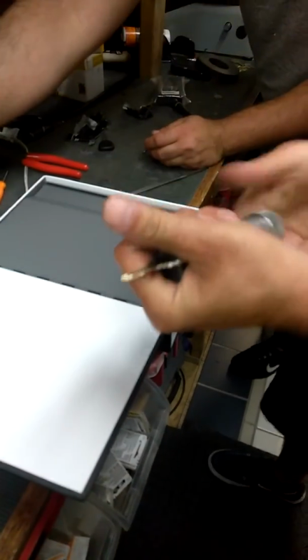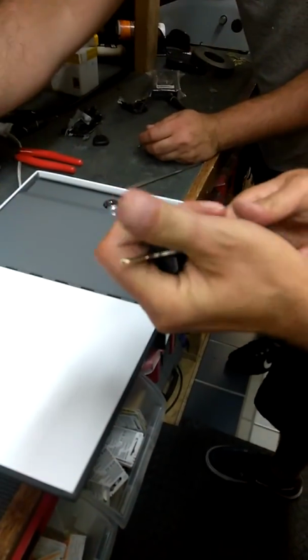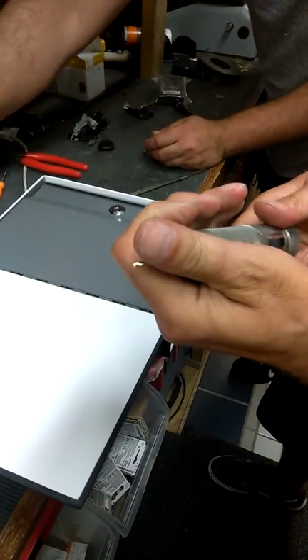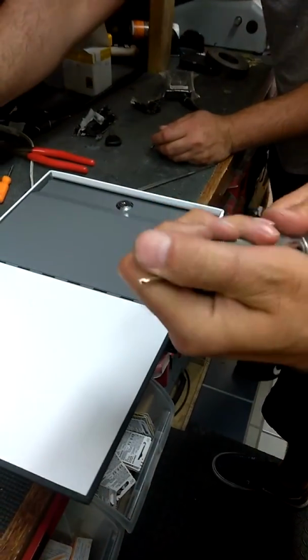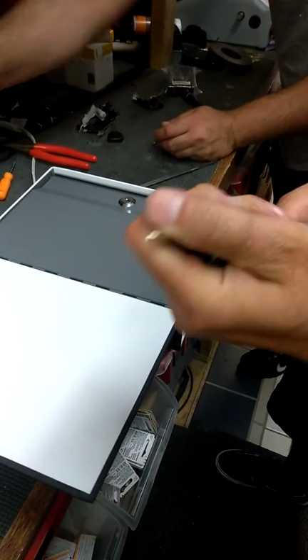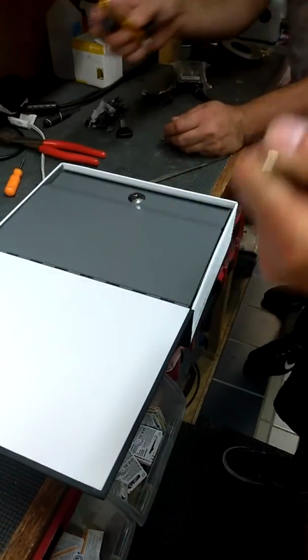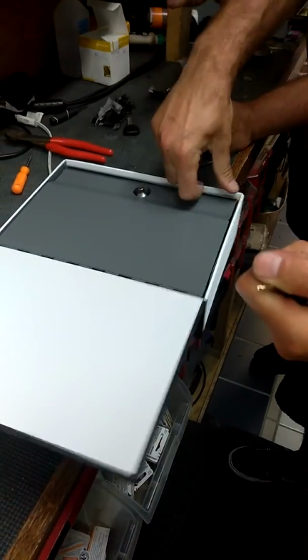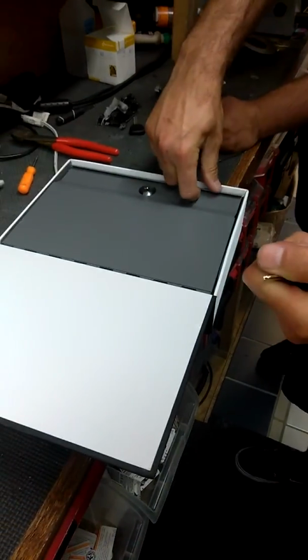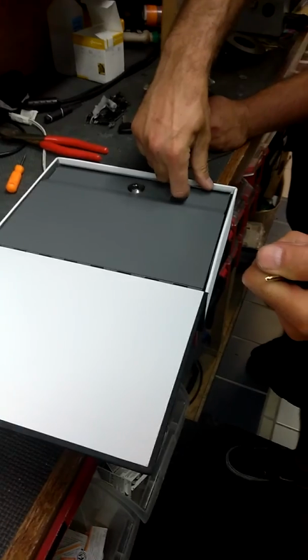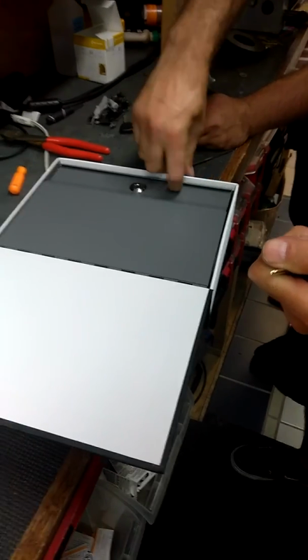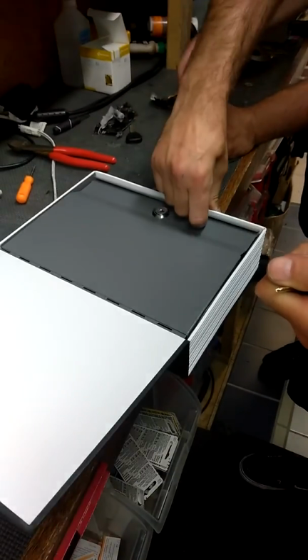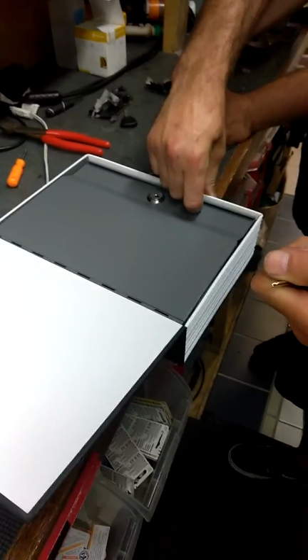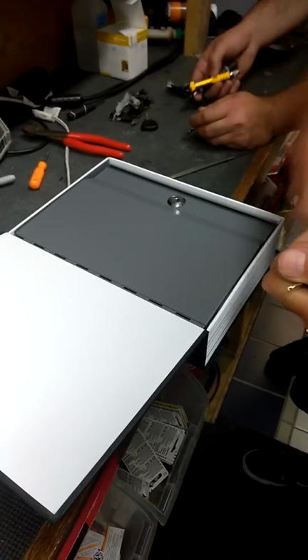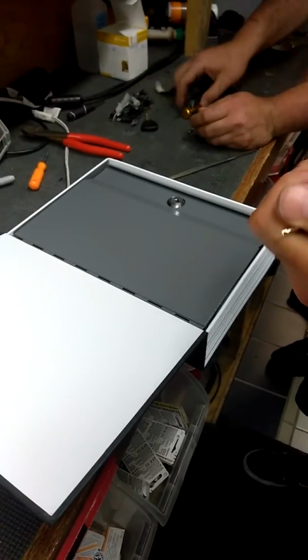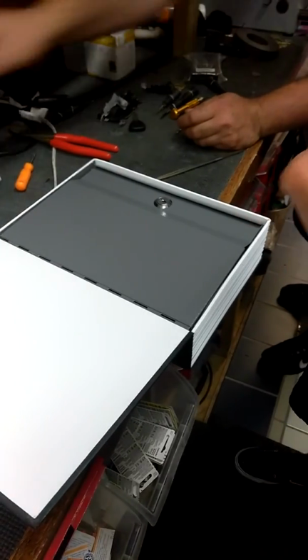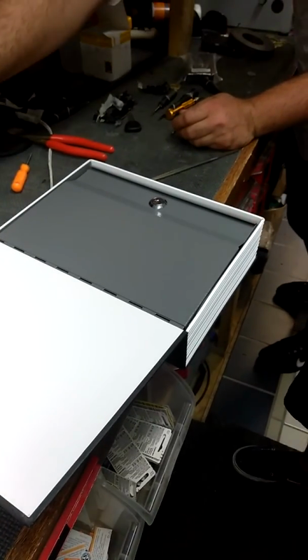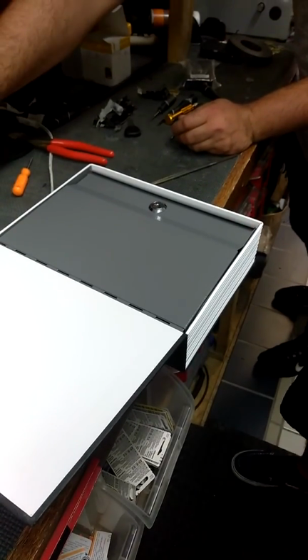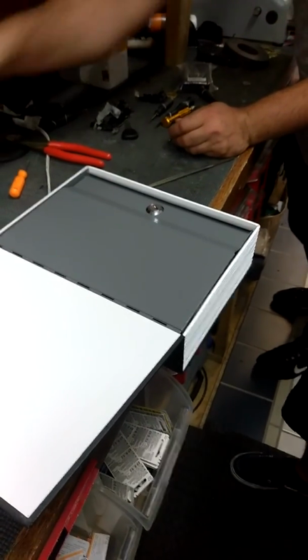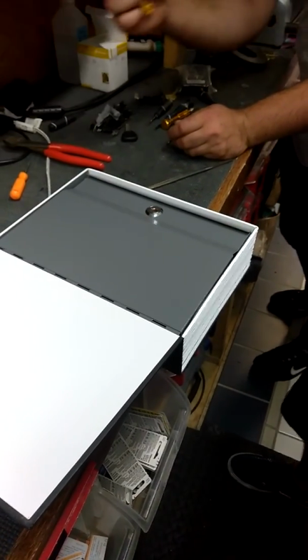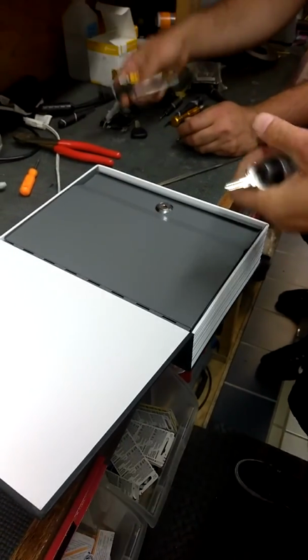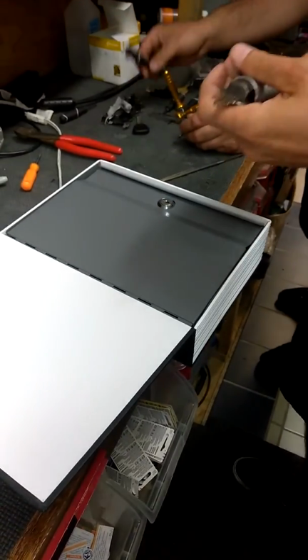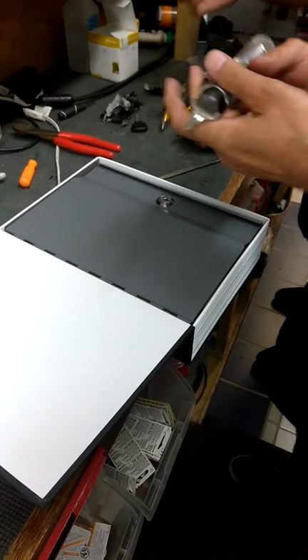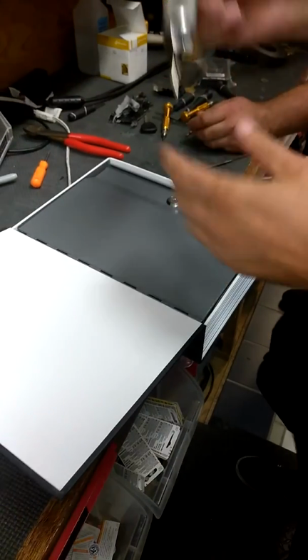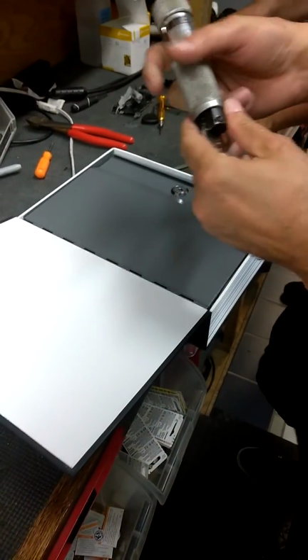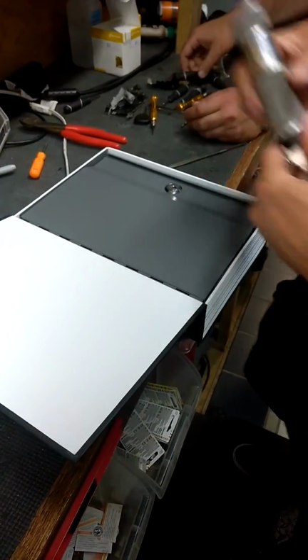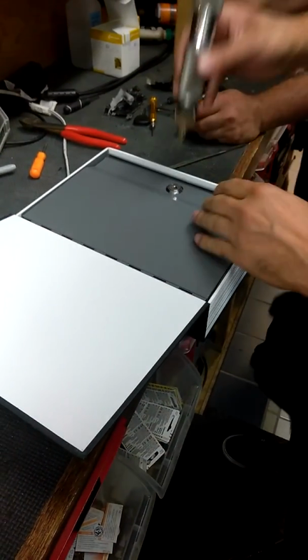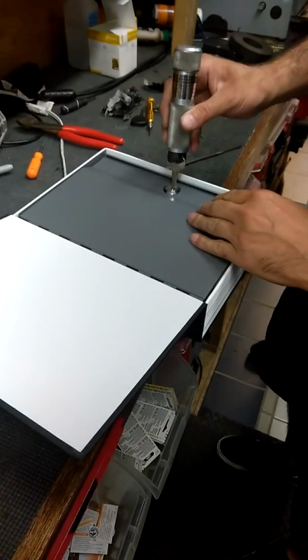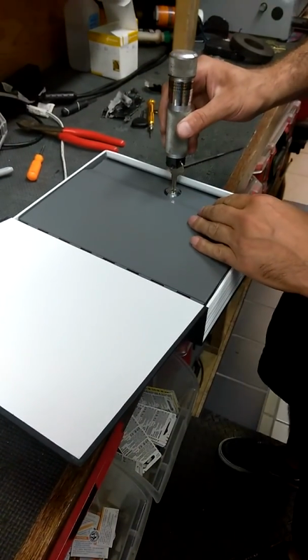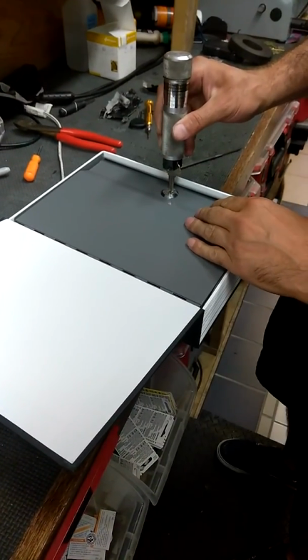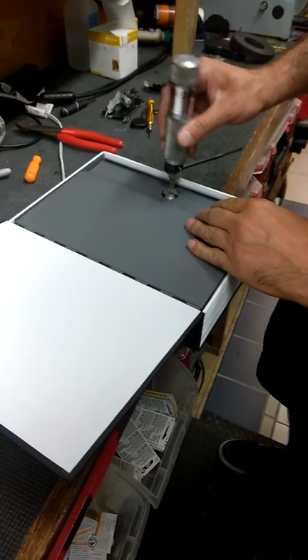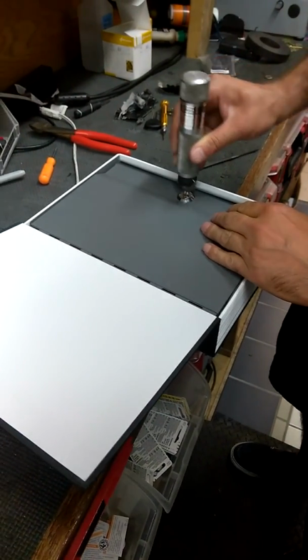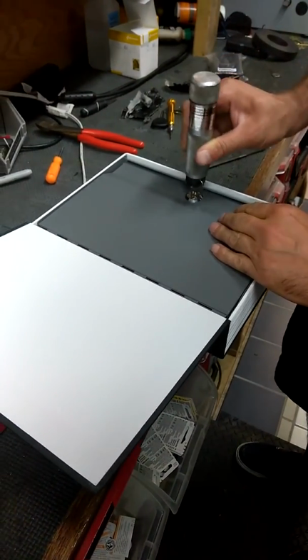The key does not work — we don't have a key for this, this is locked. There is a loaded gun in here, so we are going to impression this. This is called impressioning.